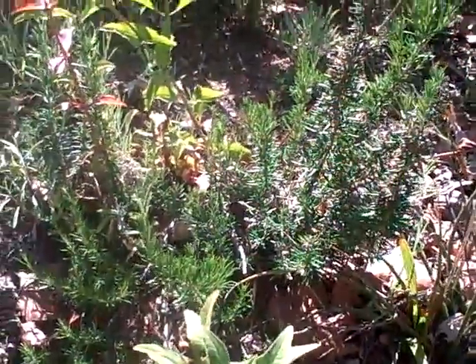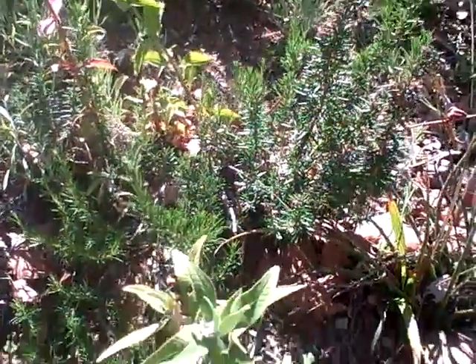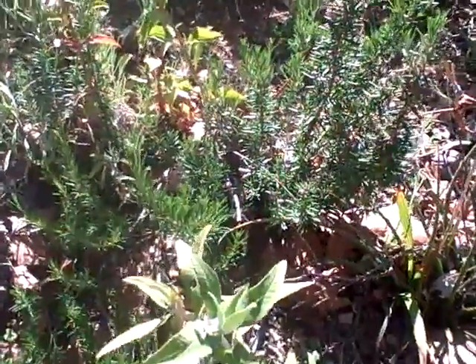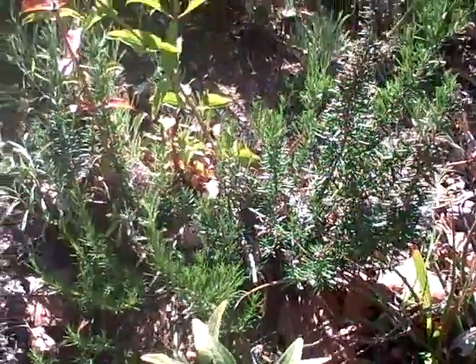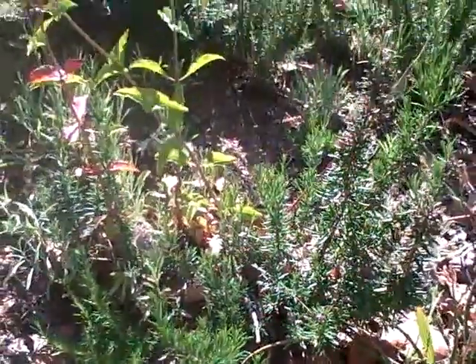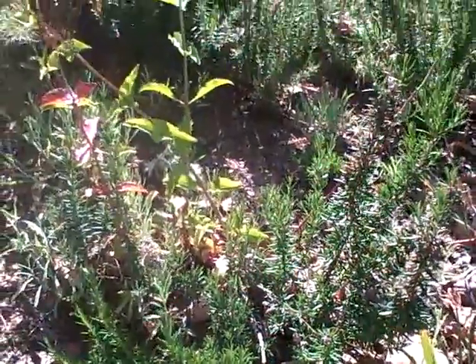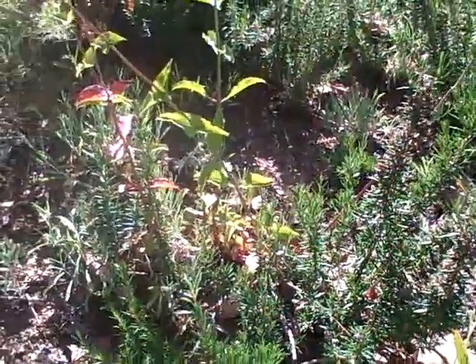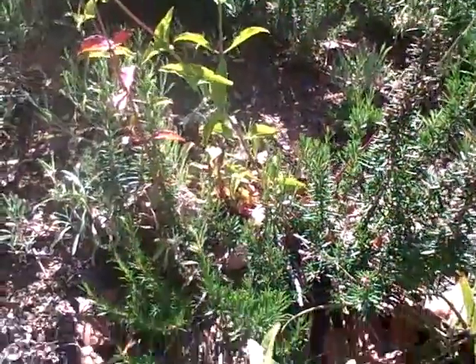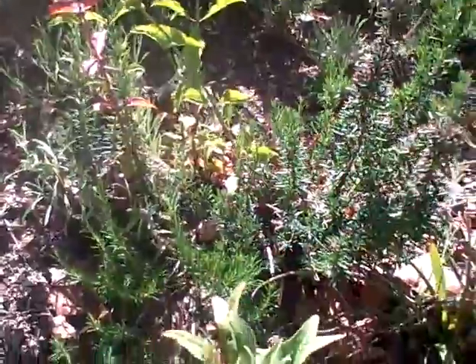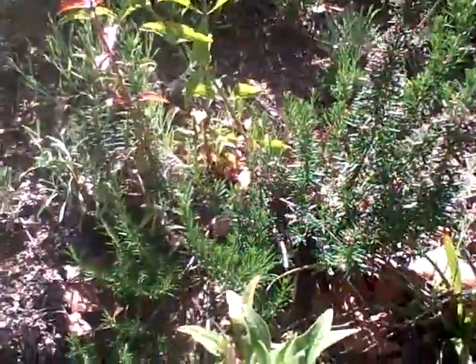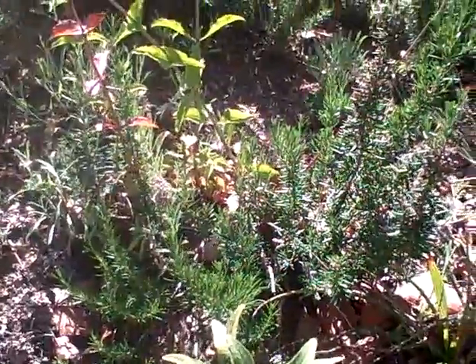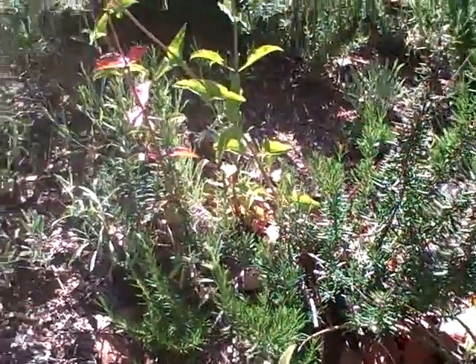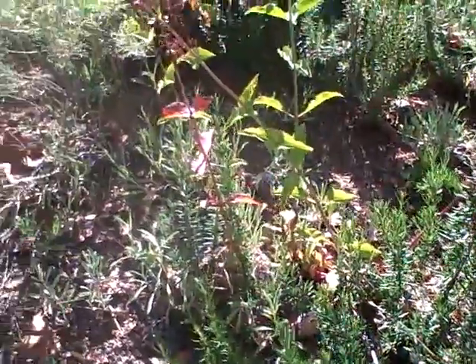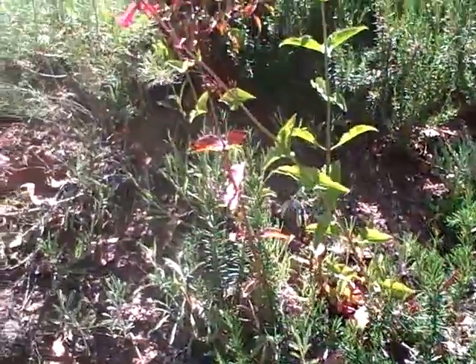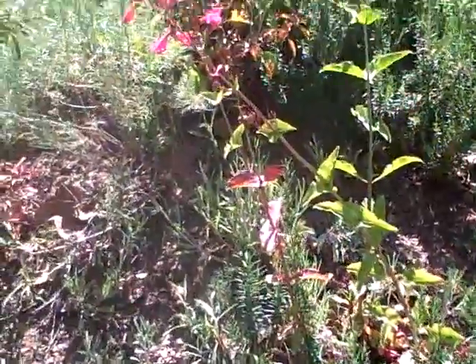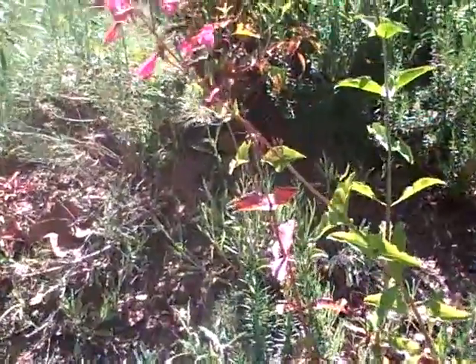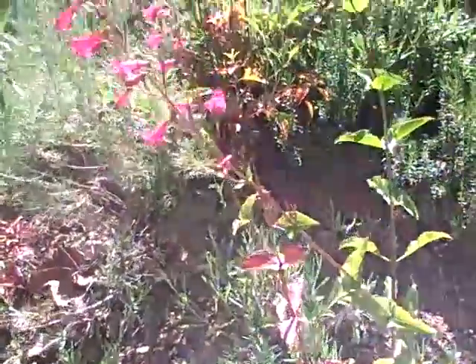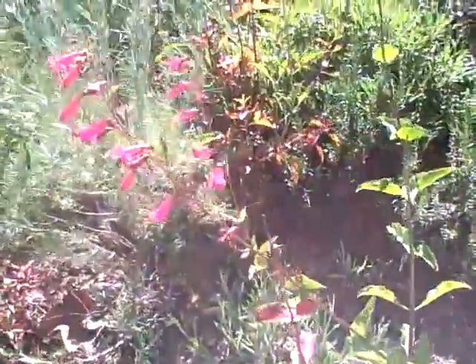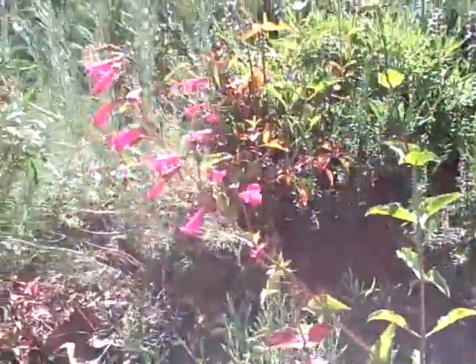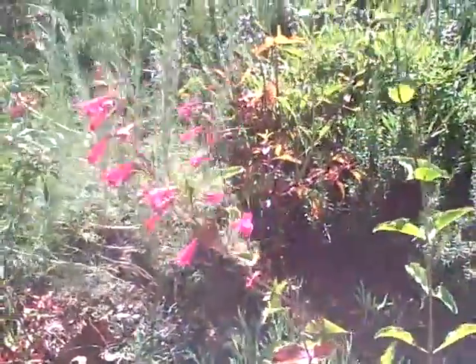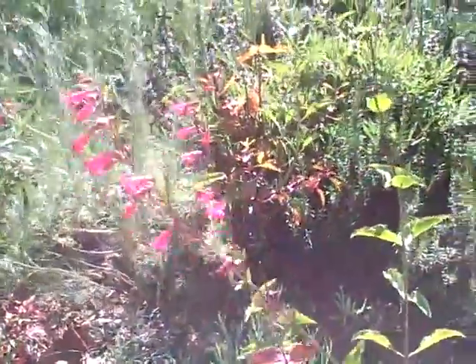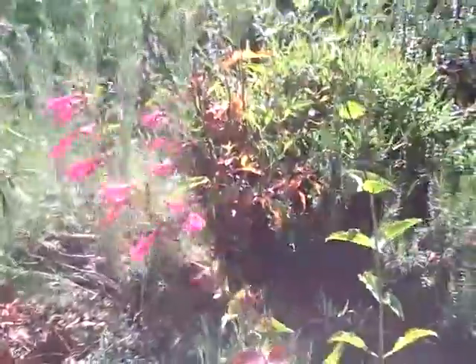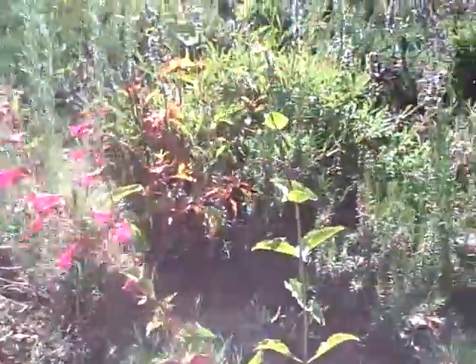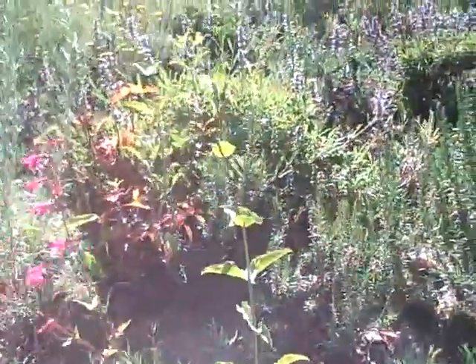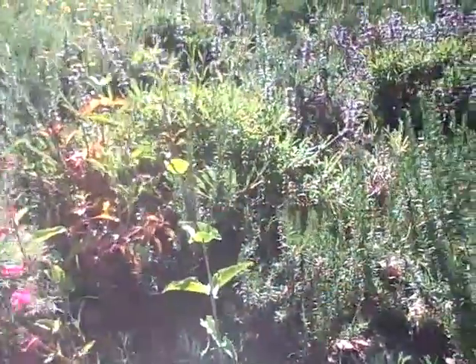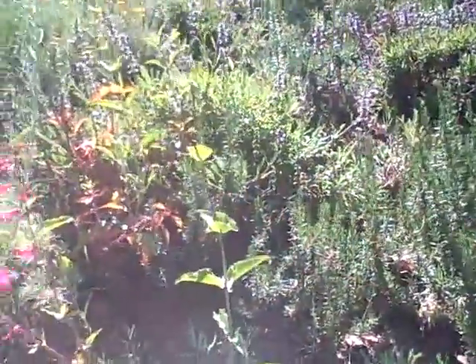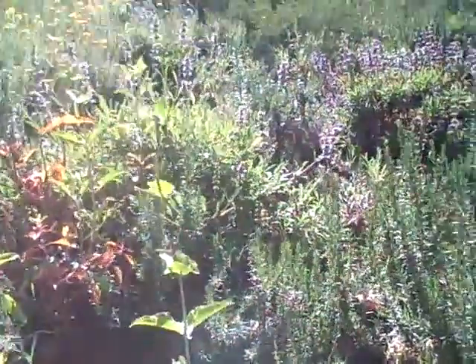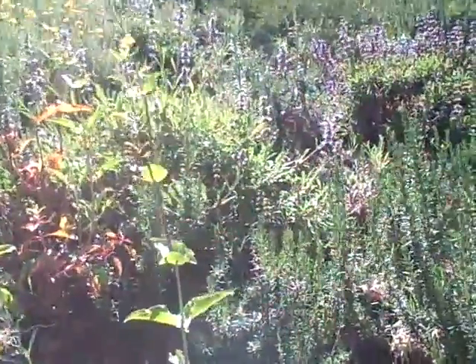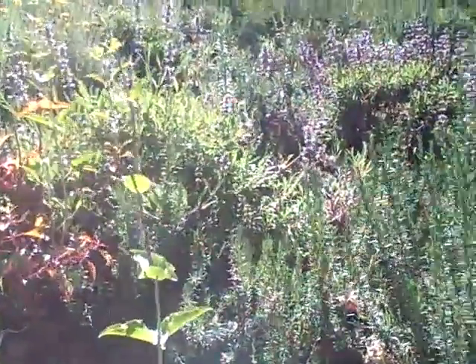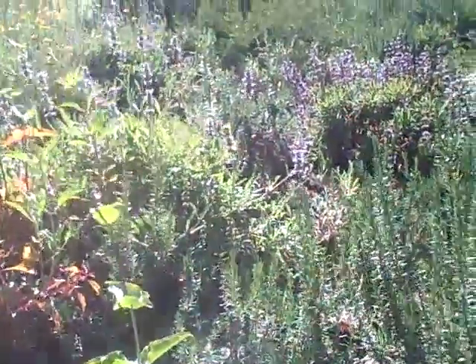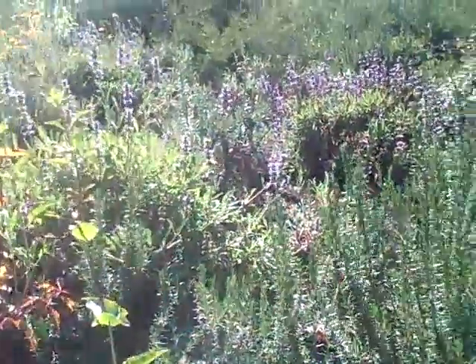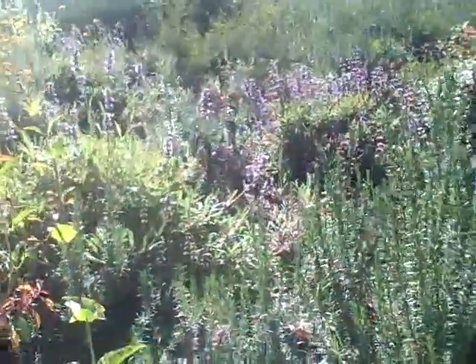Who says that the desert and the chaparral can't be beautiful and flowerful? Right now you're looking at a penstemon in bloom. Behind that, the blues, we've got some bee's bliss.